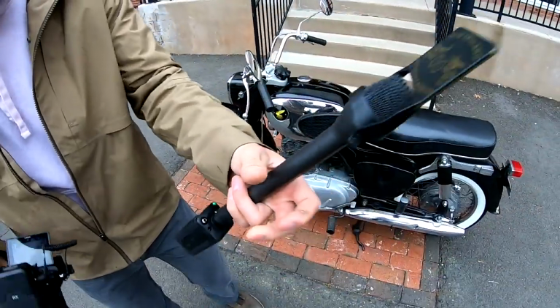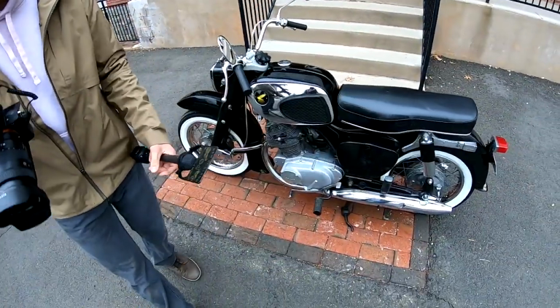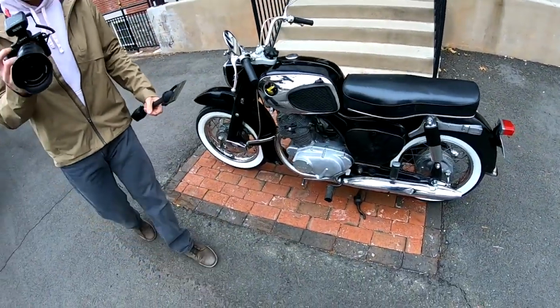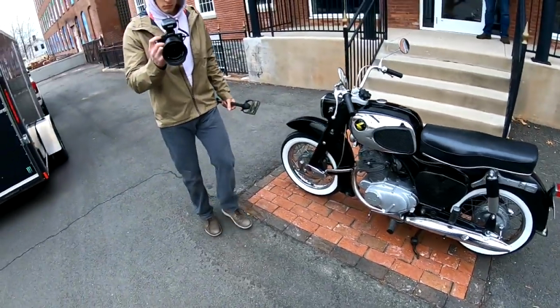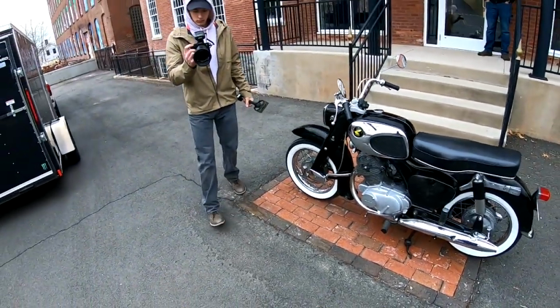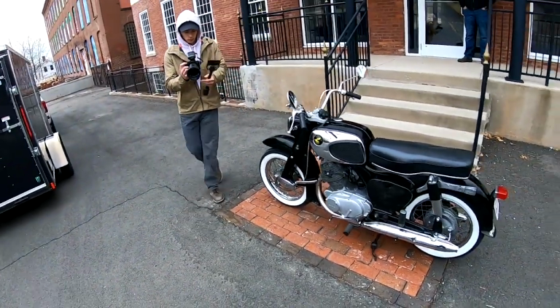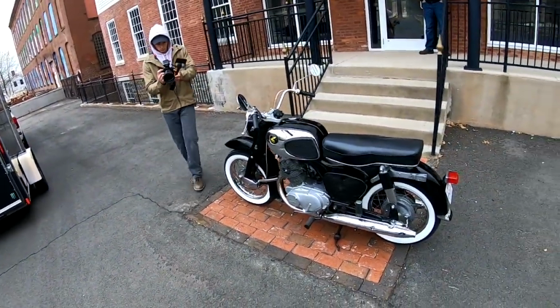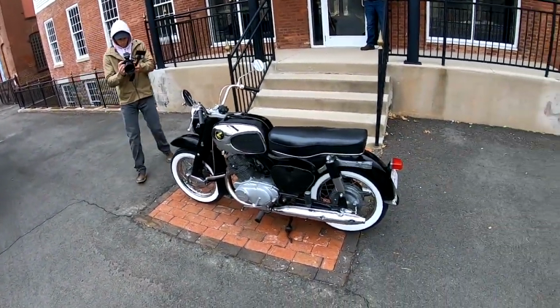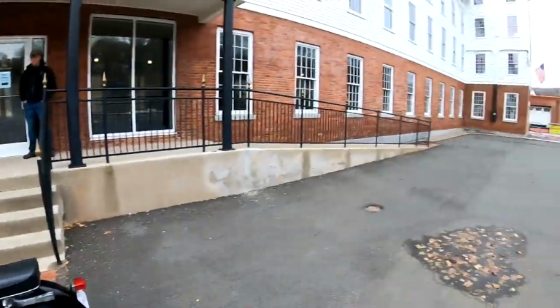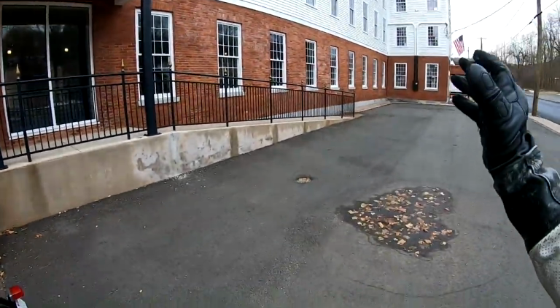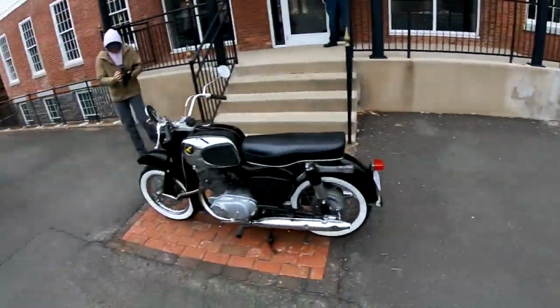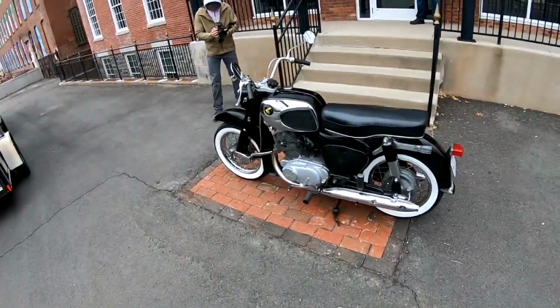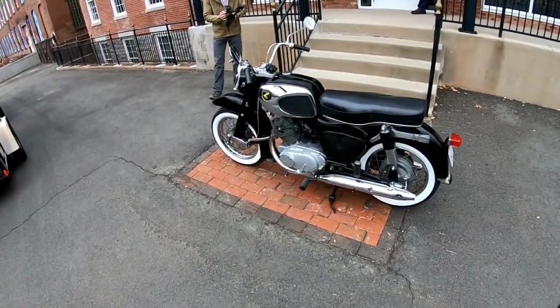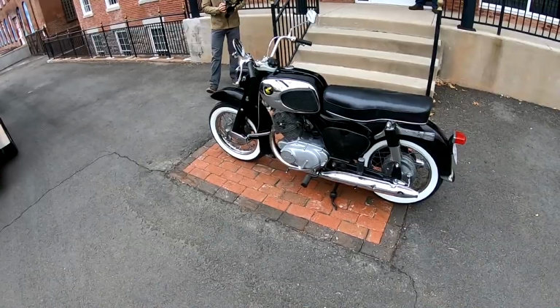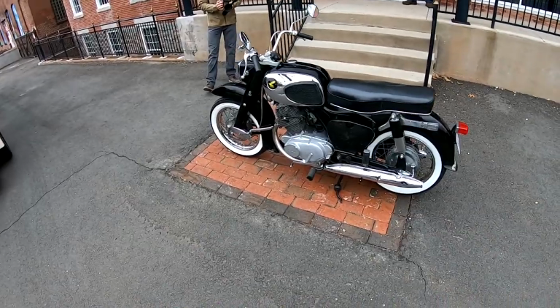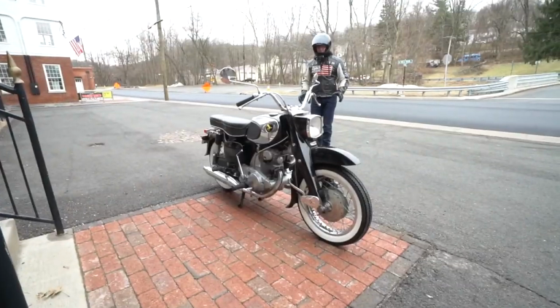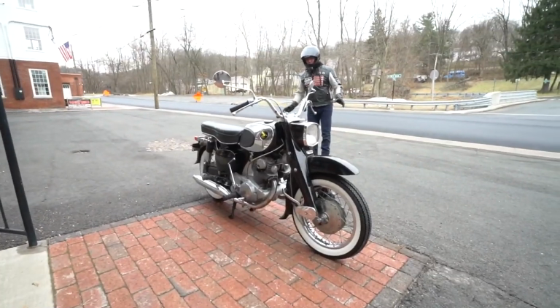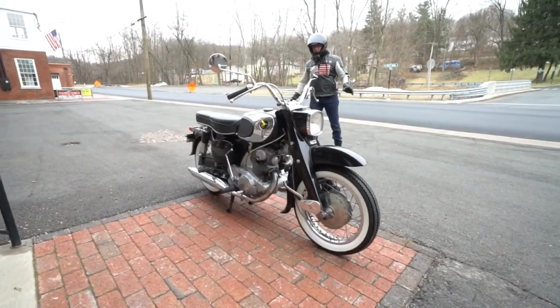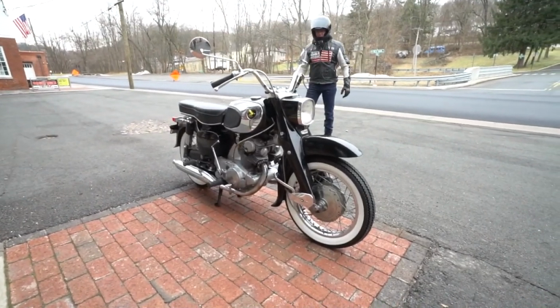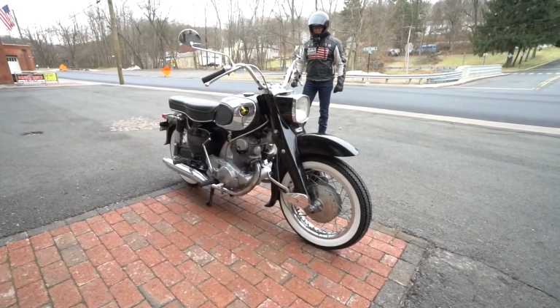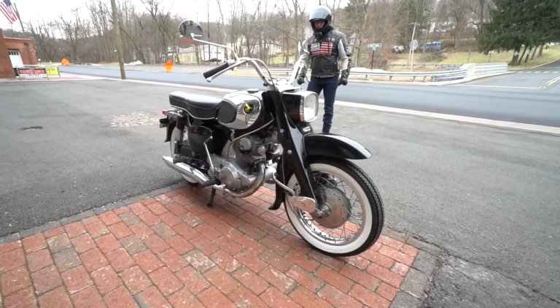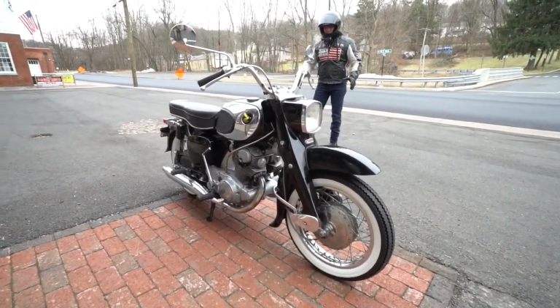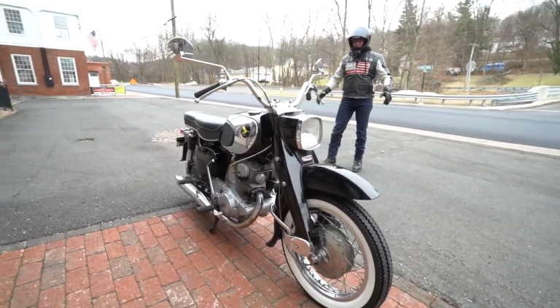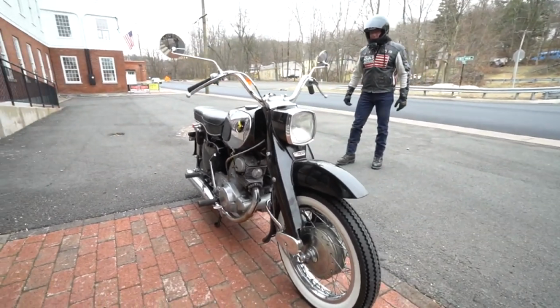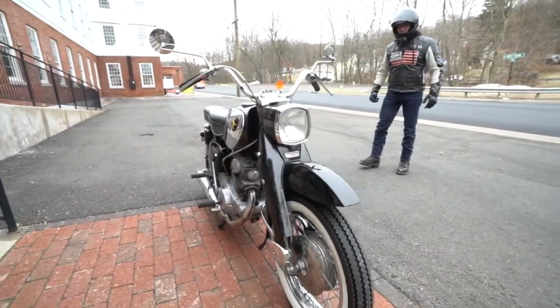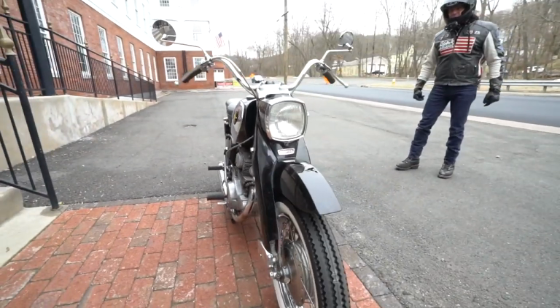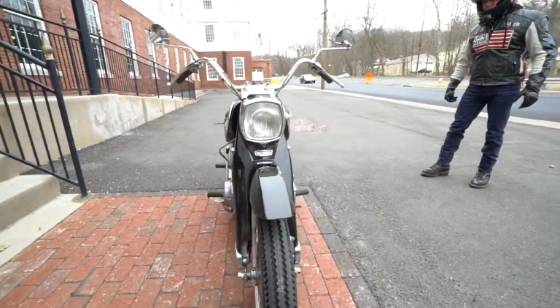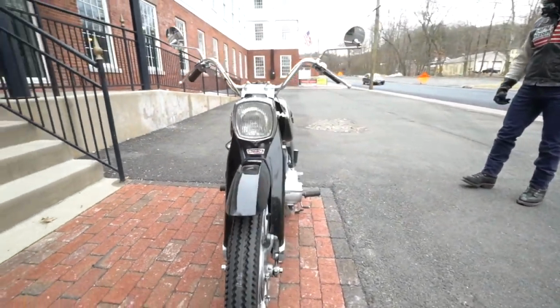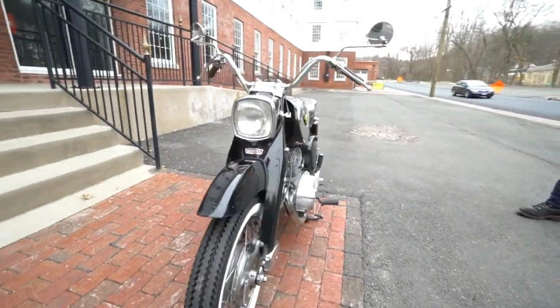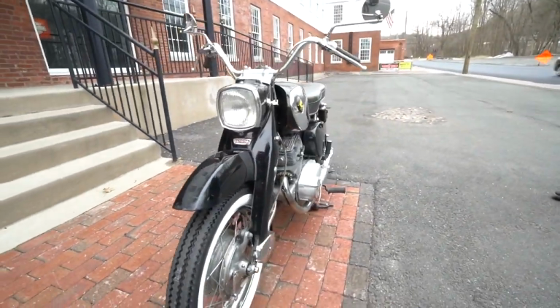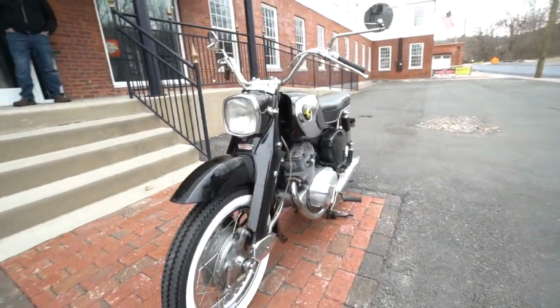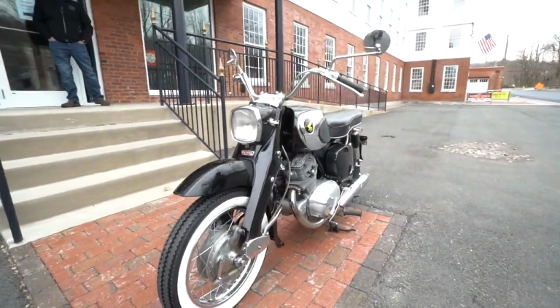Hey guys, what's happening — it's Ken Kaplan from the New England Motorcycle Museum, right in front of the museum on West Main Street in Rockville. Today I'm about to take you on a little adventure on the nicest Honda 305 Dream we've had through the museum yet. This is a CA77.